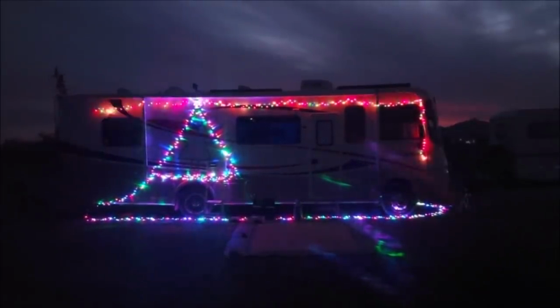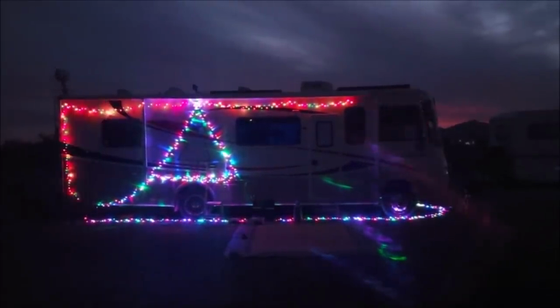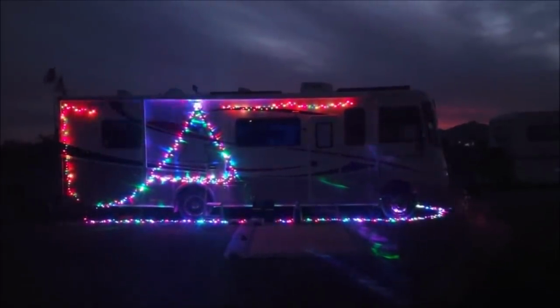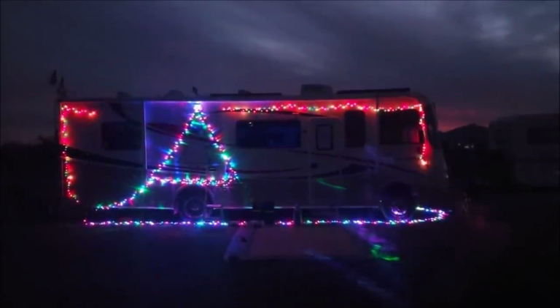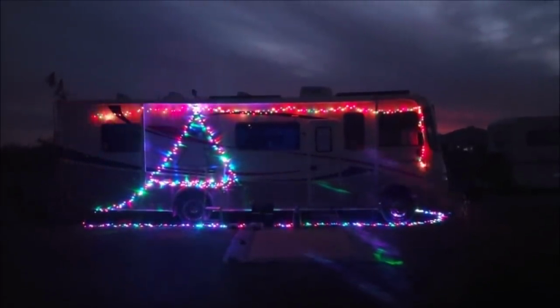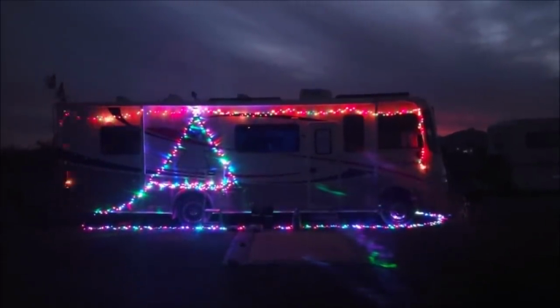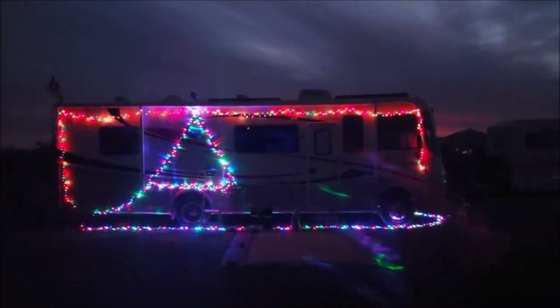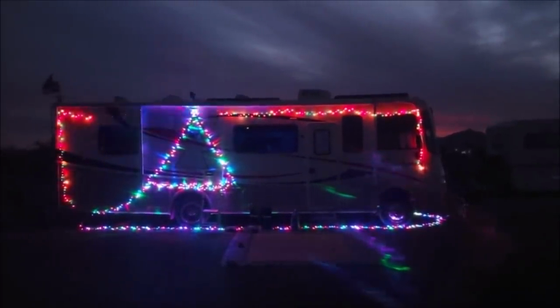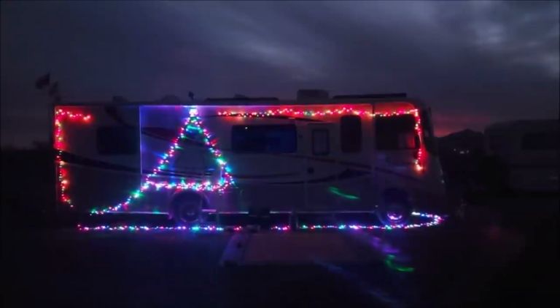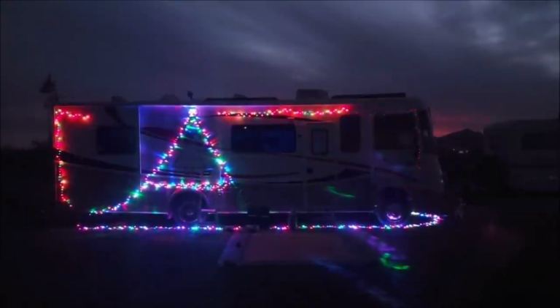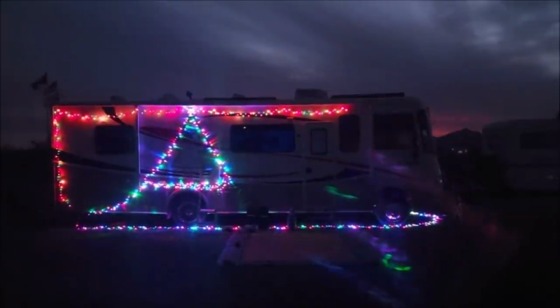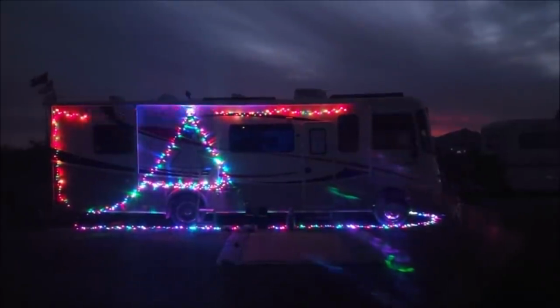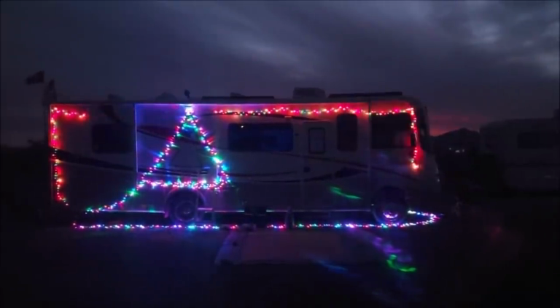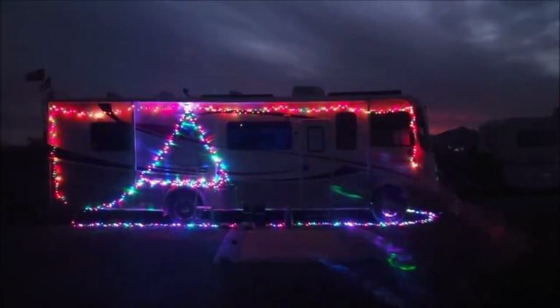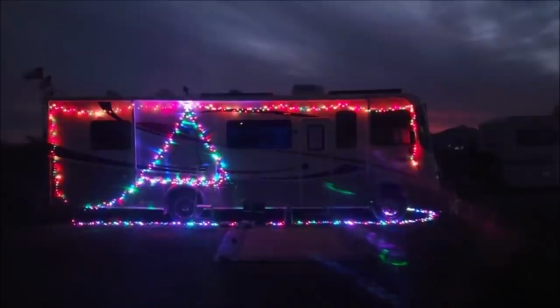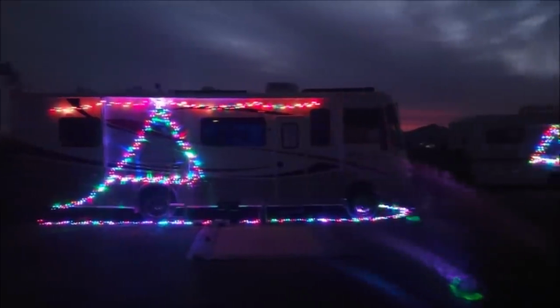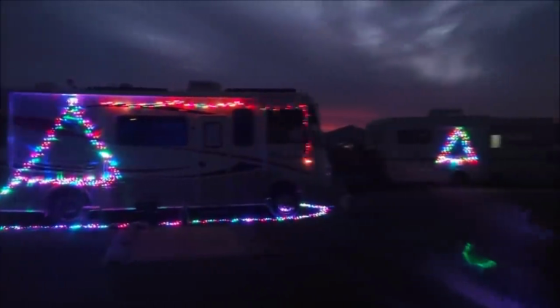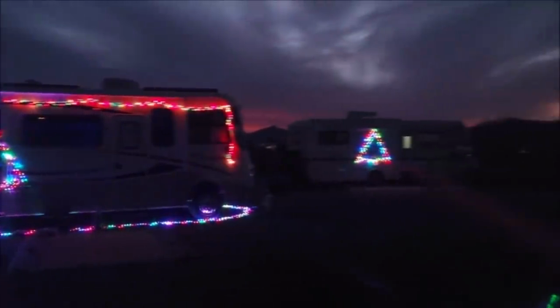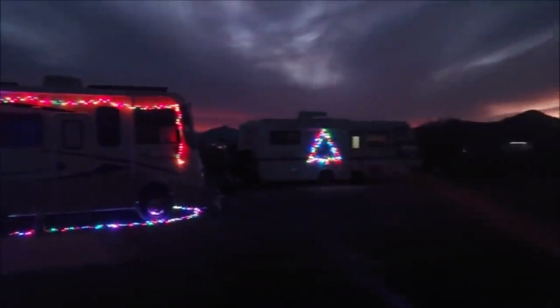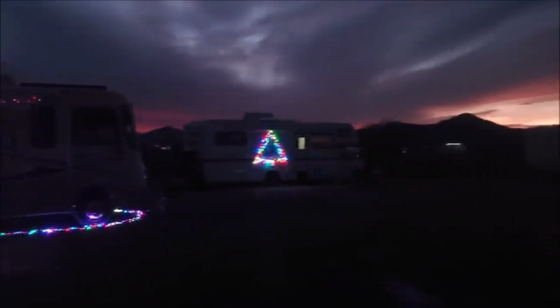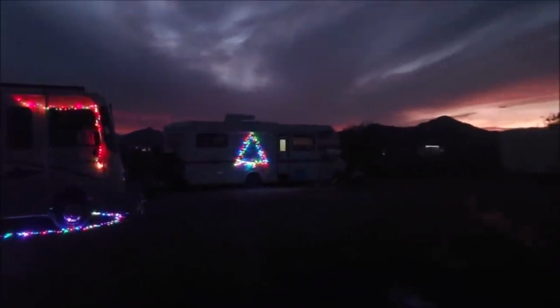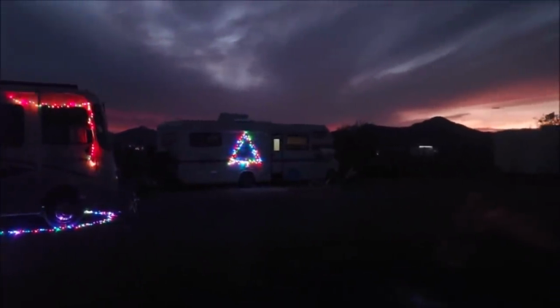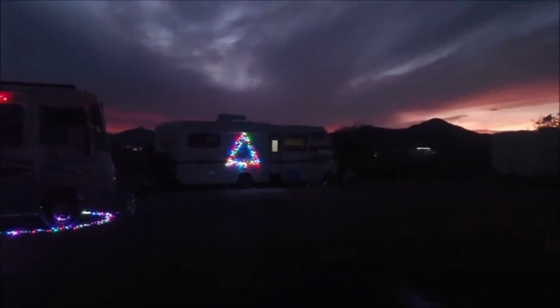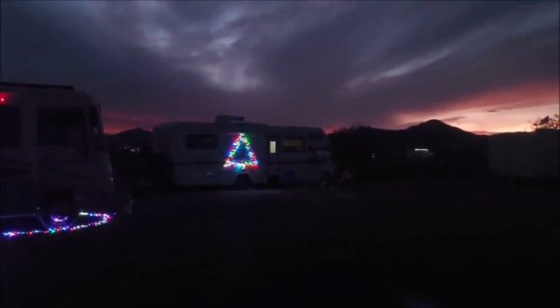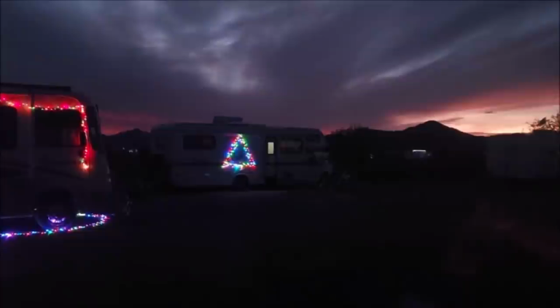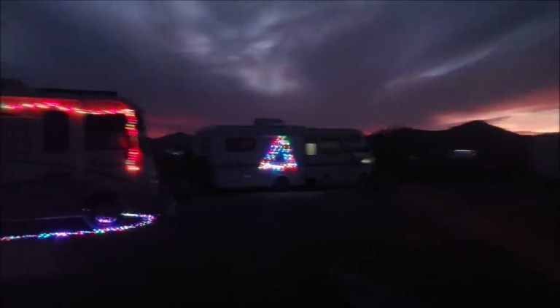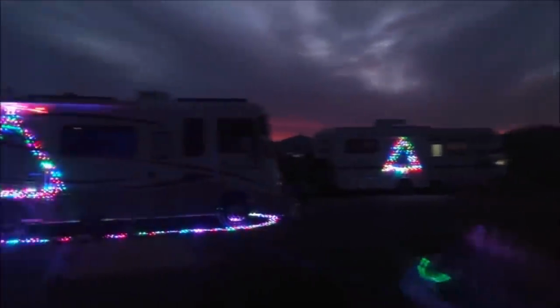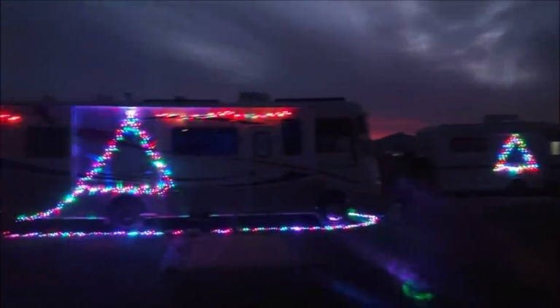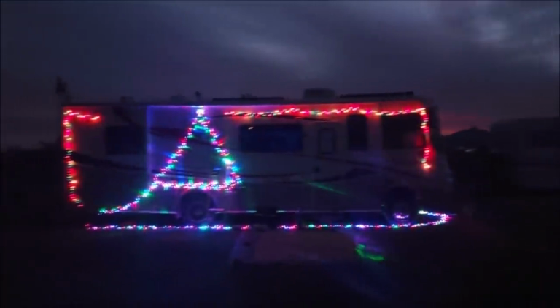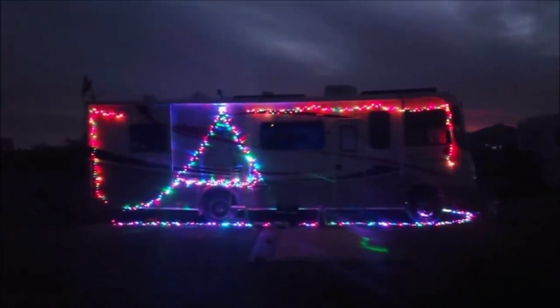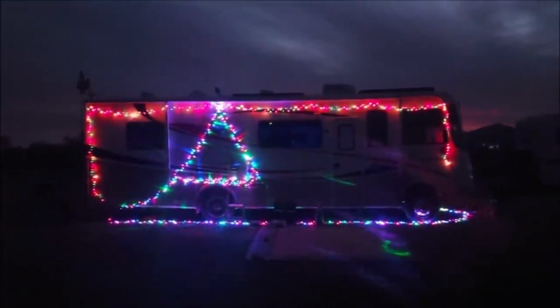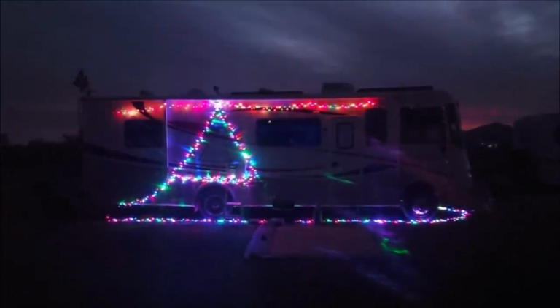I had to fix my tree, so now it's a little better. Well, CVK's is better than mine, but it's okay.